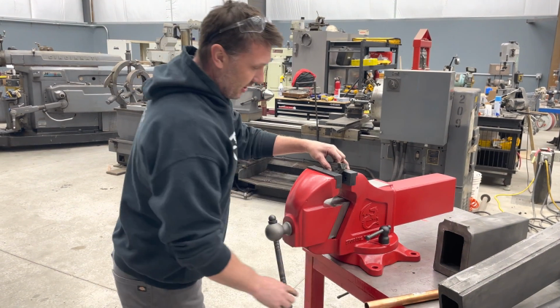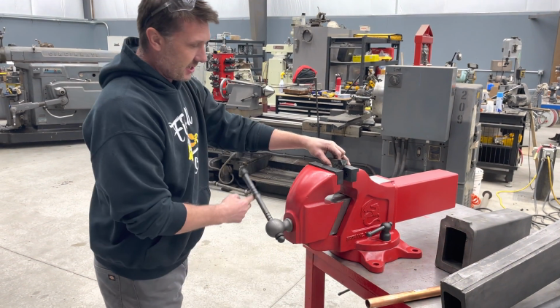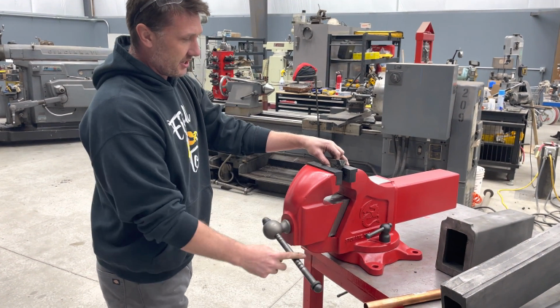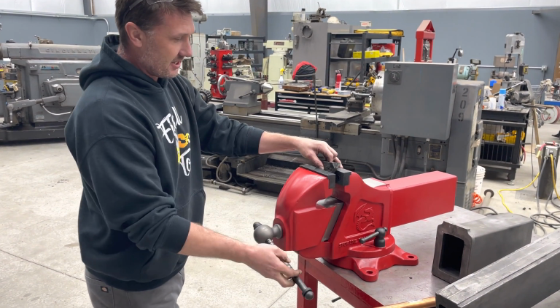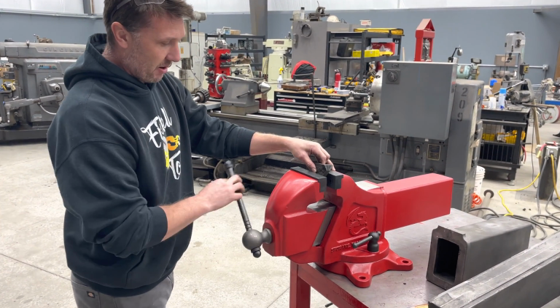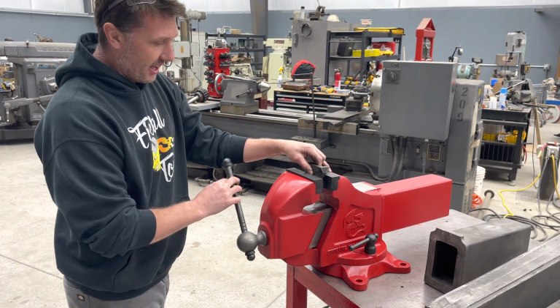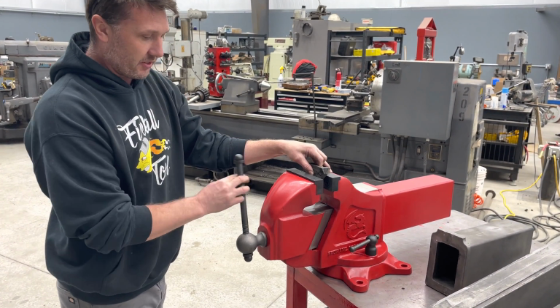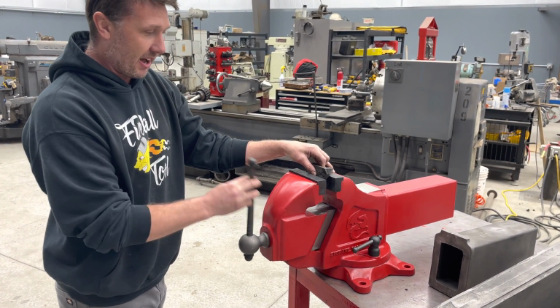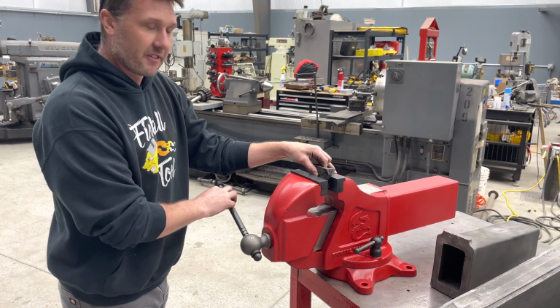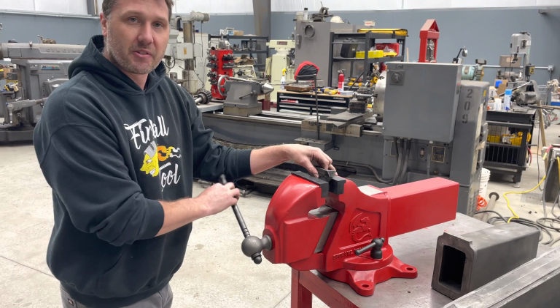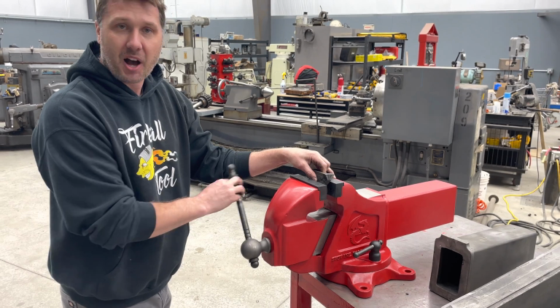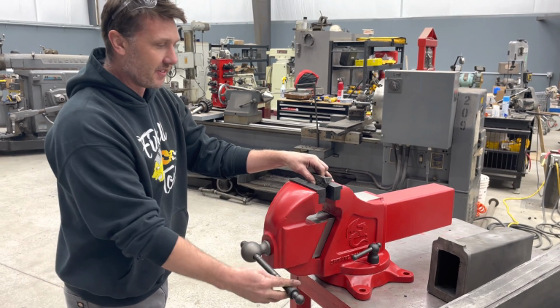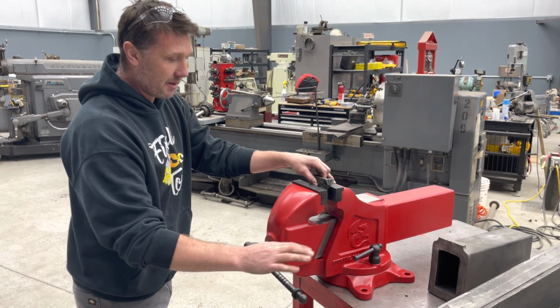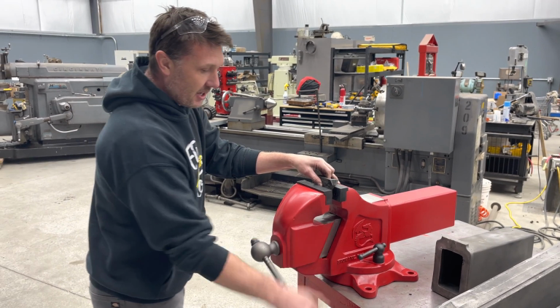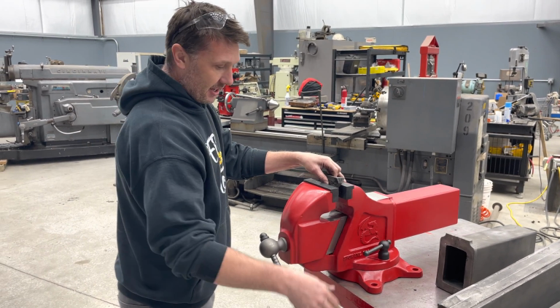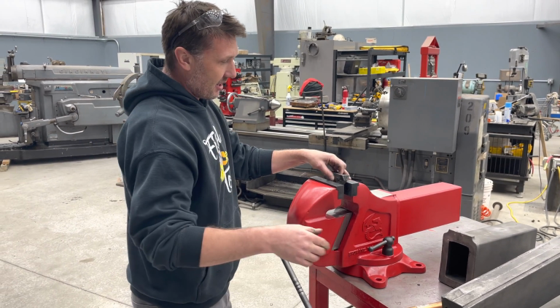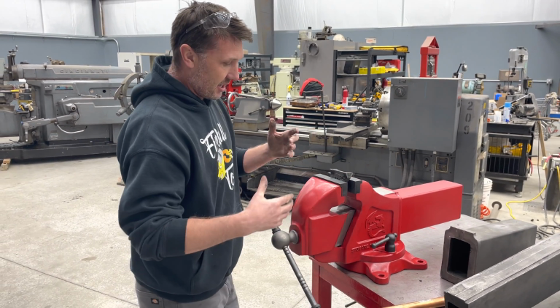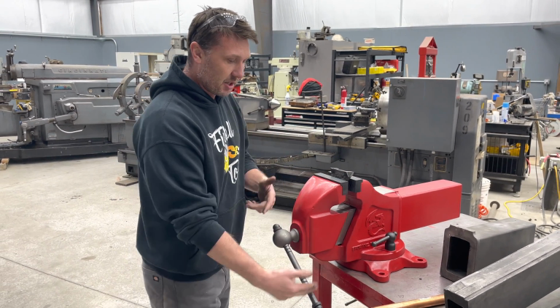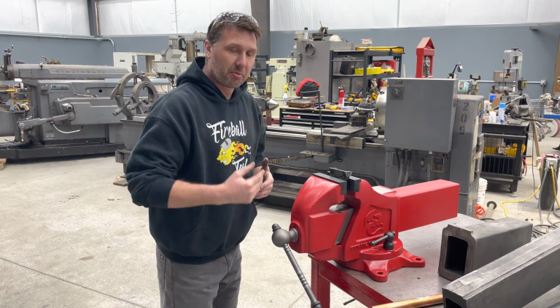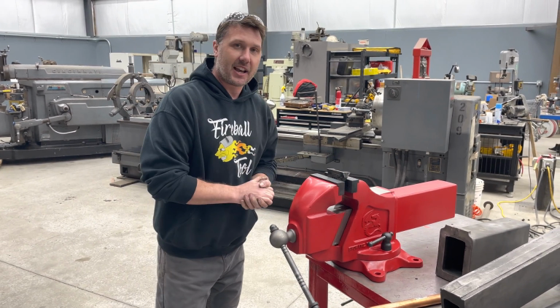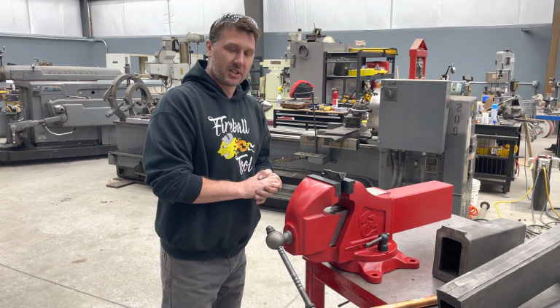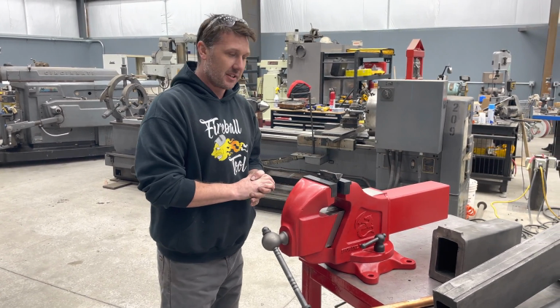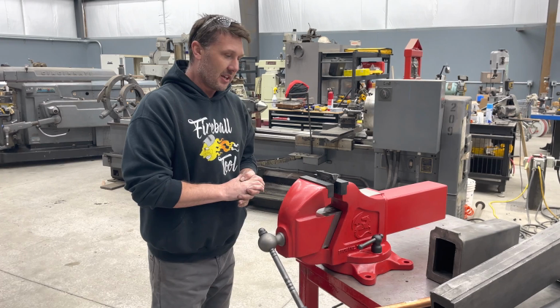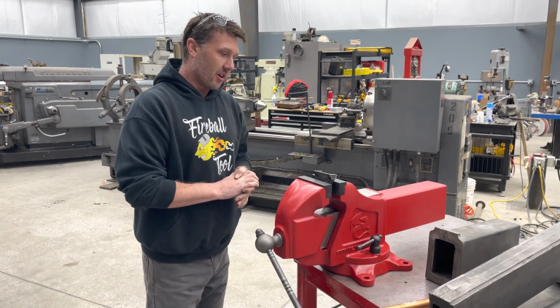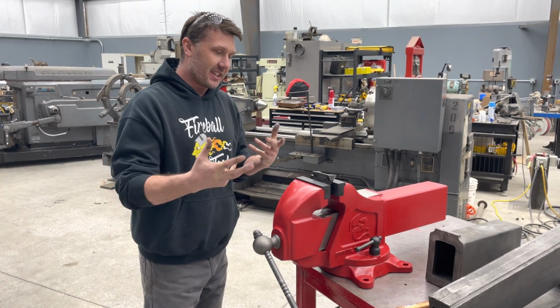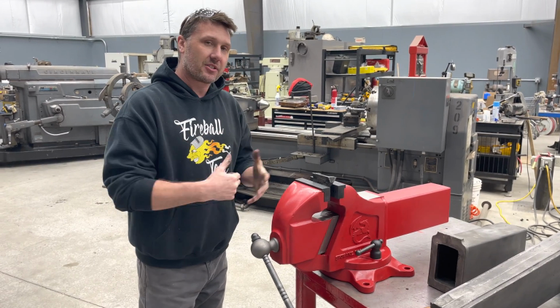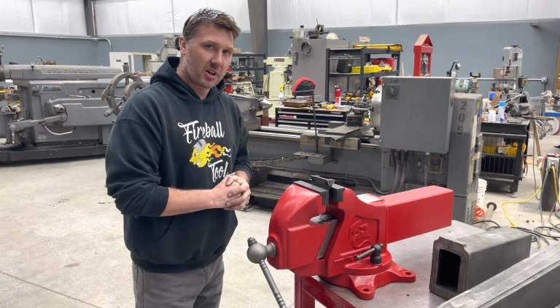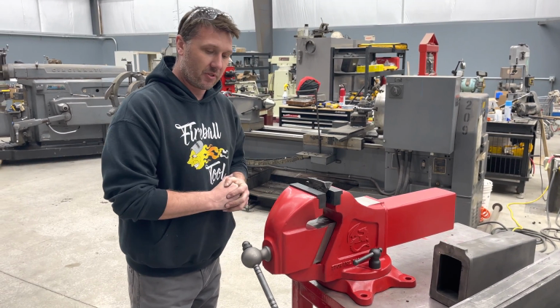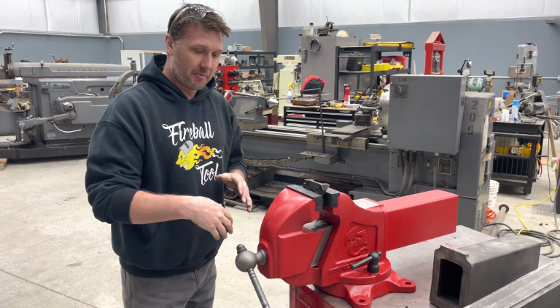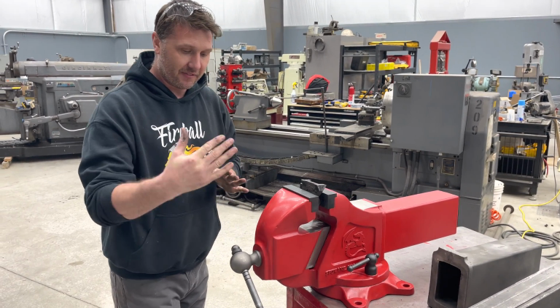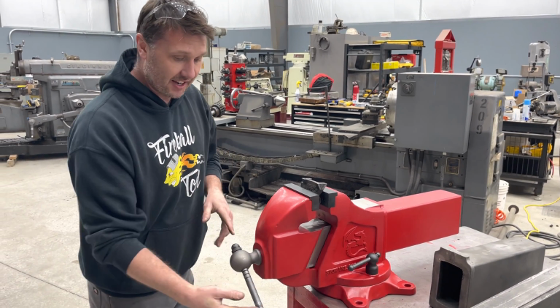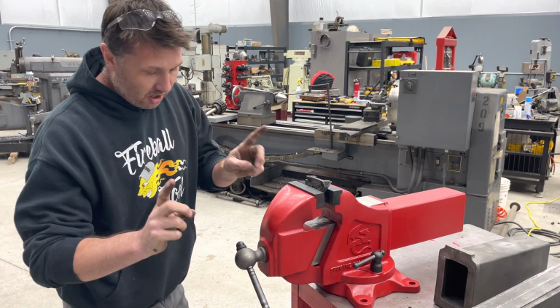Look at this handle — it's nice, it's out of my way, I don't have to worry about it interfering with my body in any way. It's the appropriate size for this vise. Hopefully that answers some questions about the vise handle.